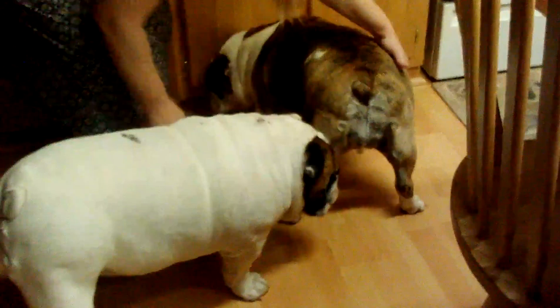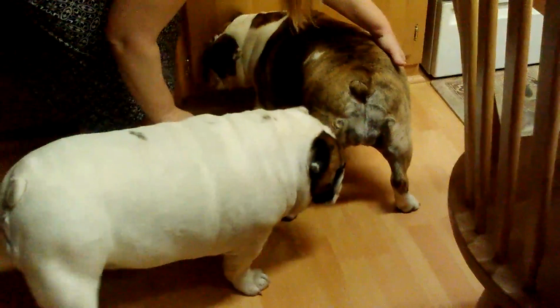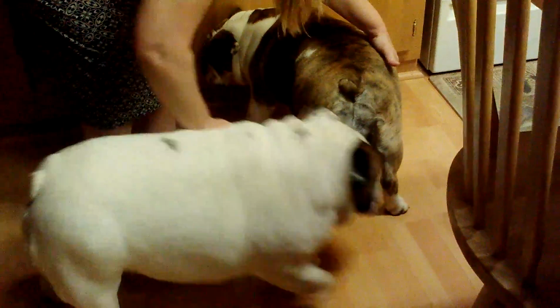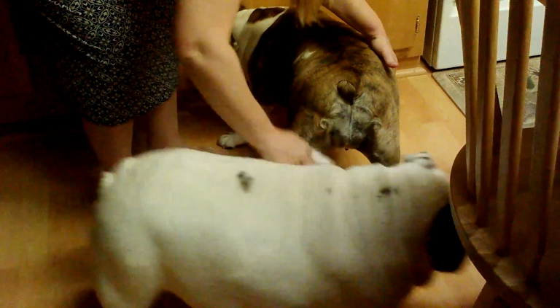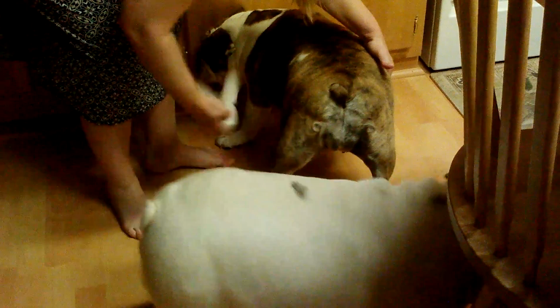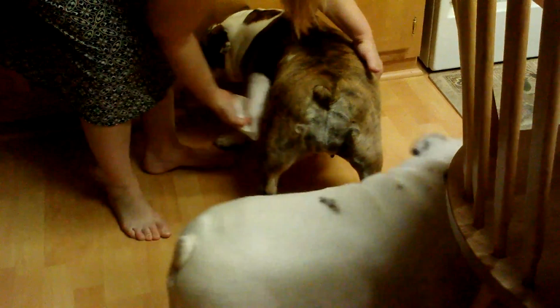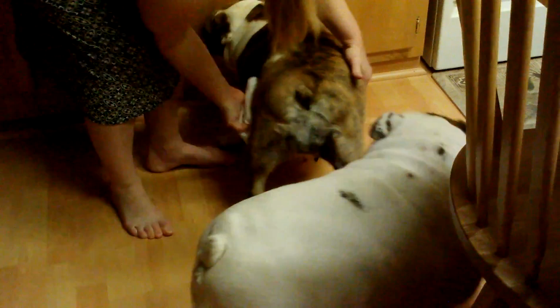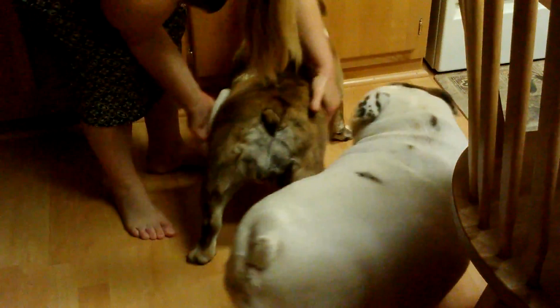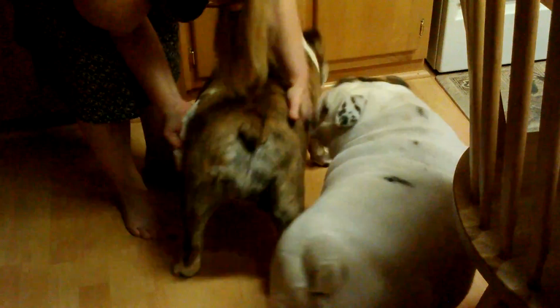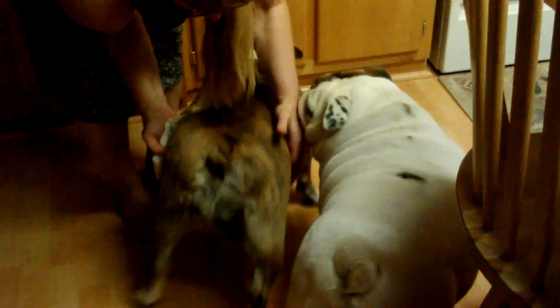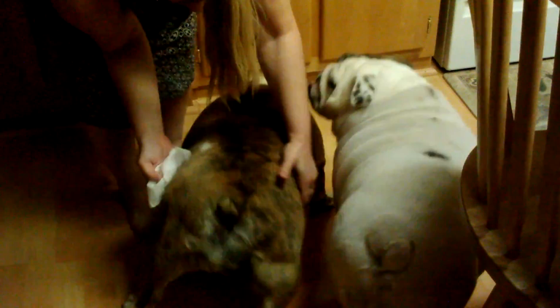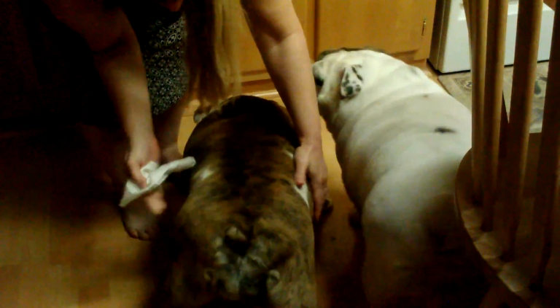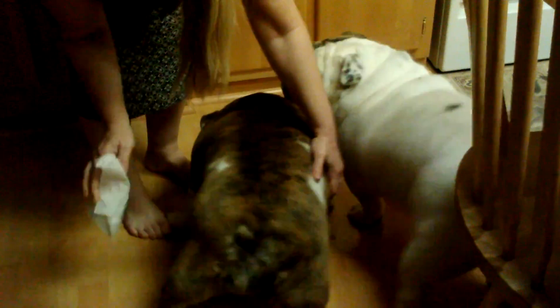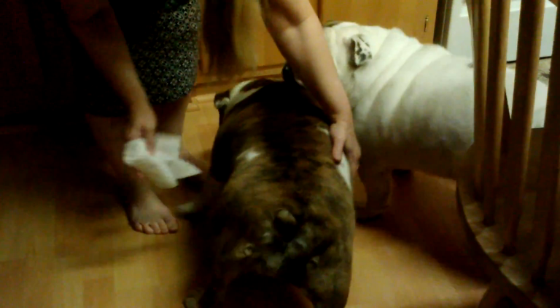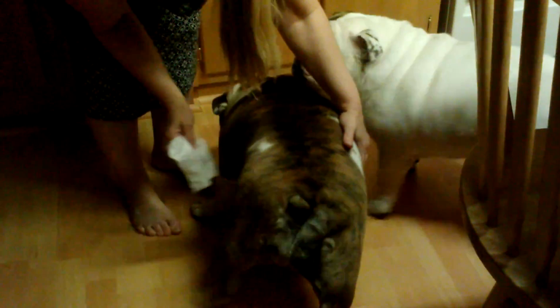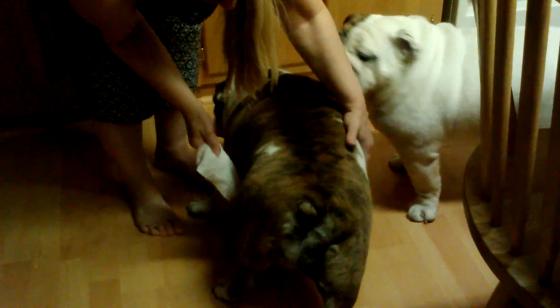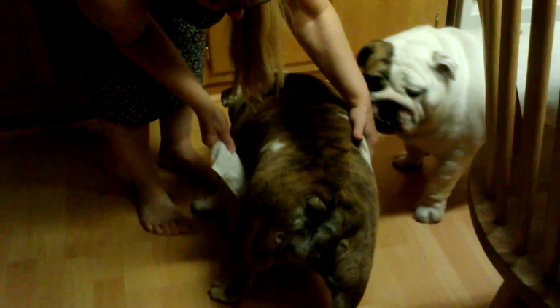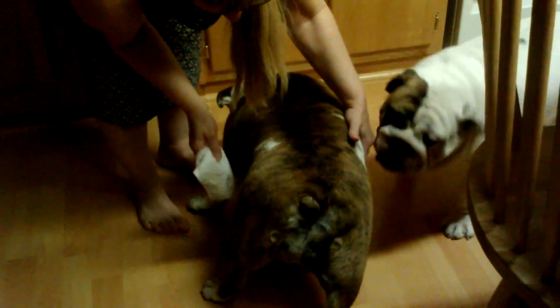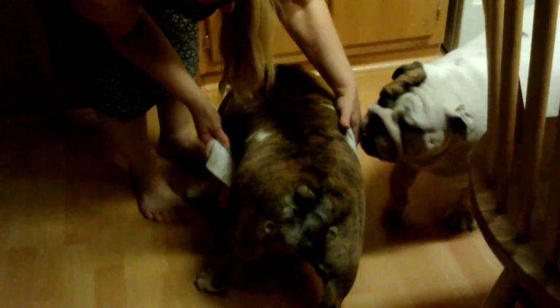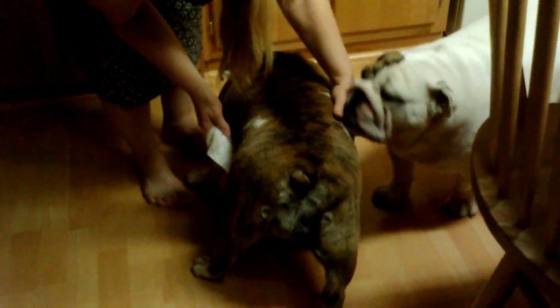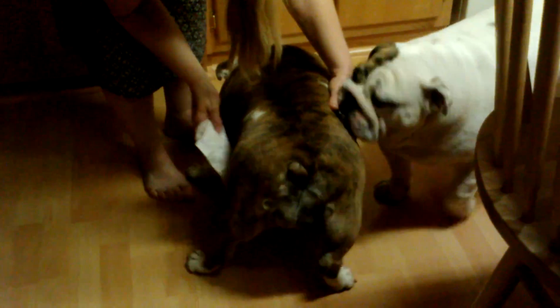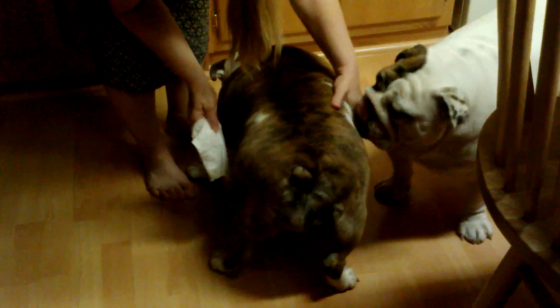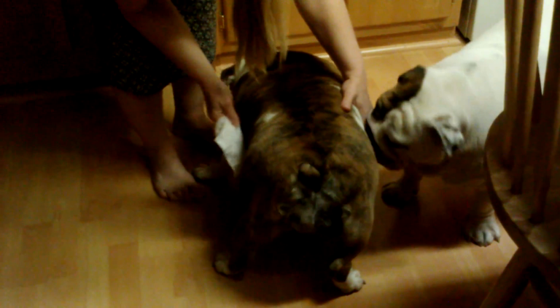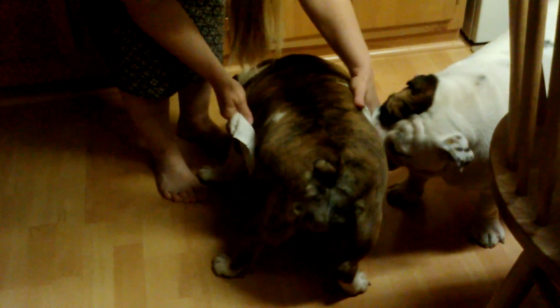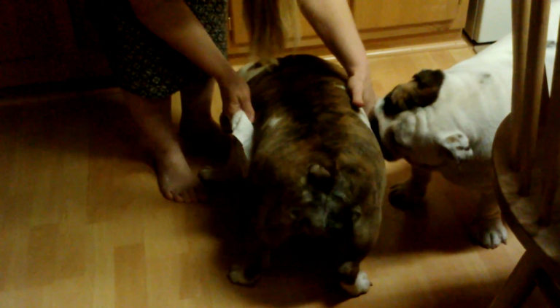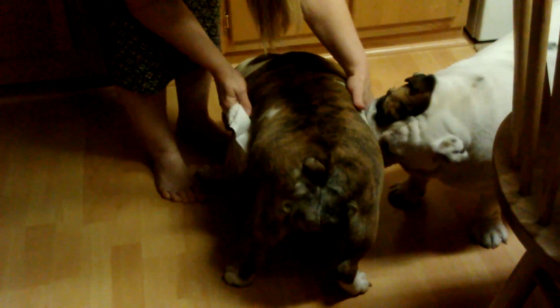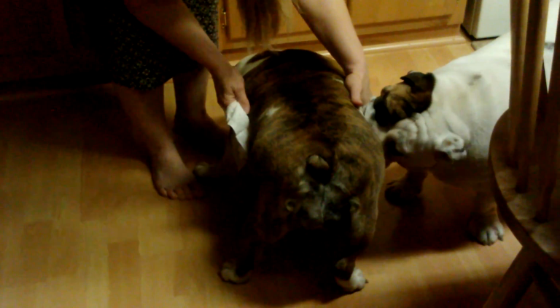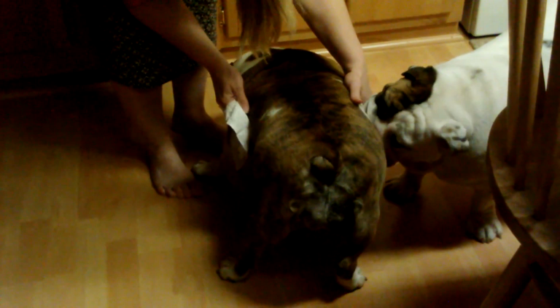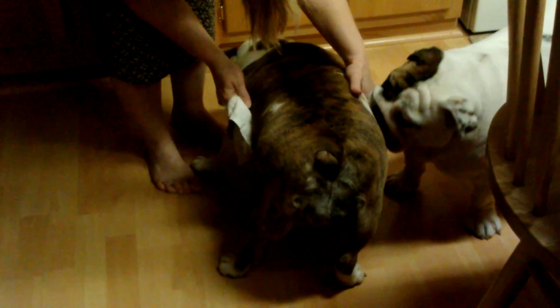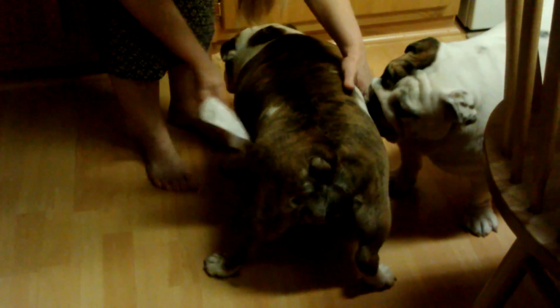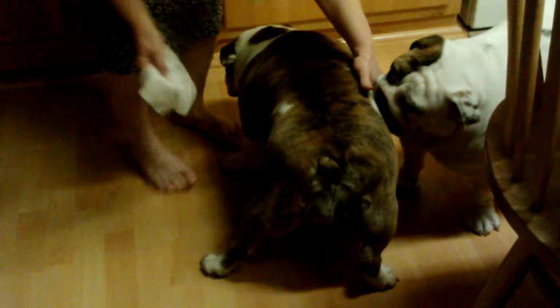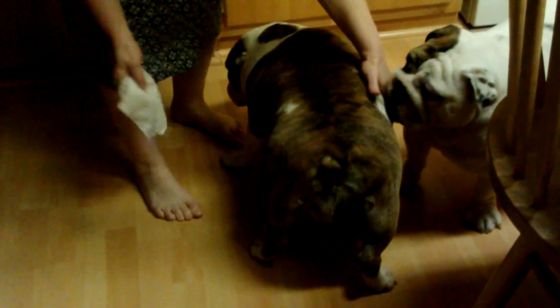Do I have to hit it once or do I have to hold it? No, just hit it once. Ready? Yes. Okay.